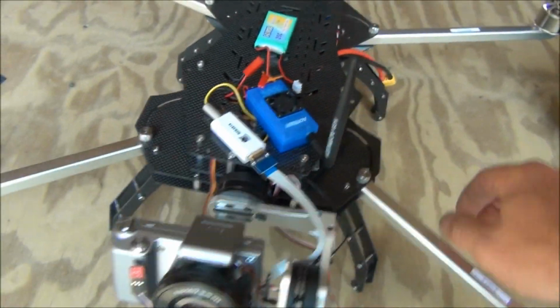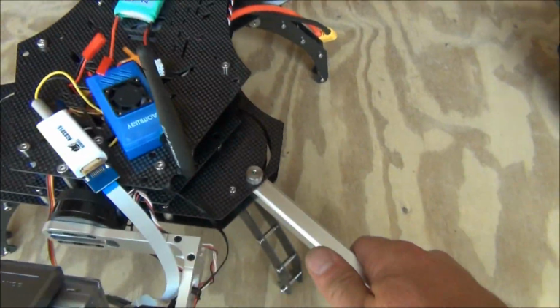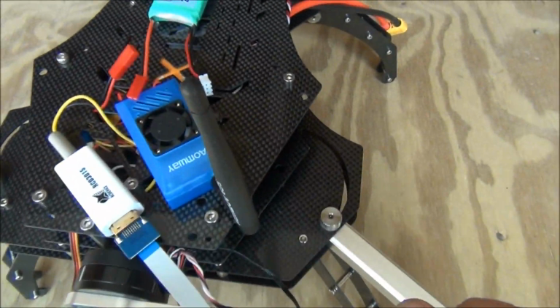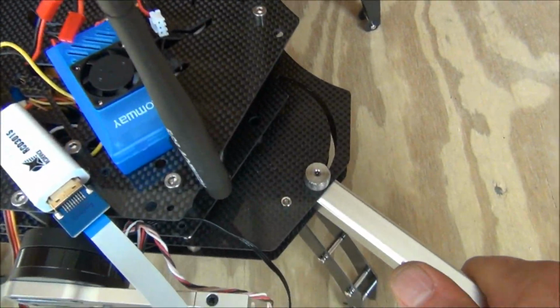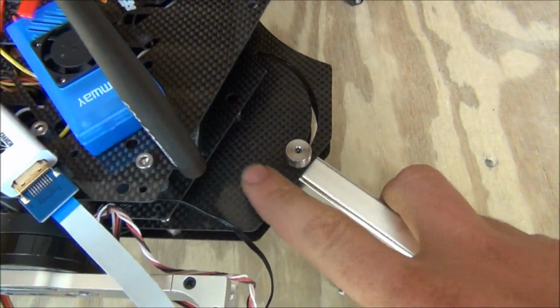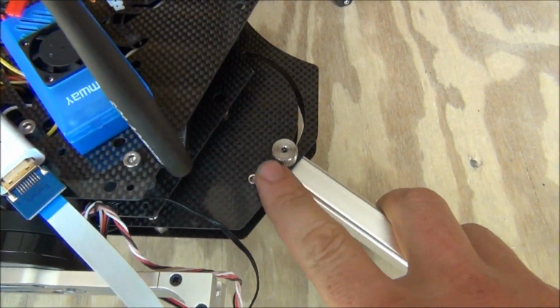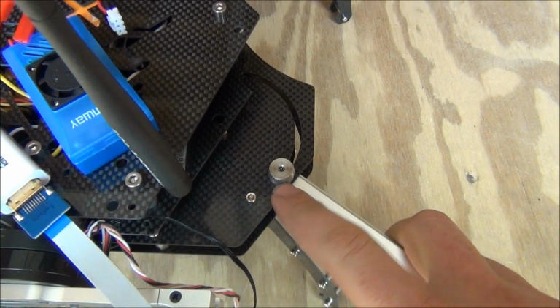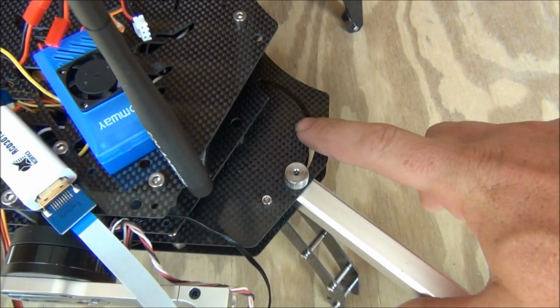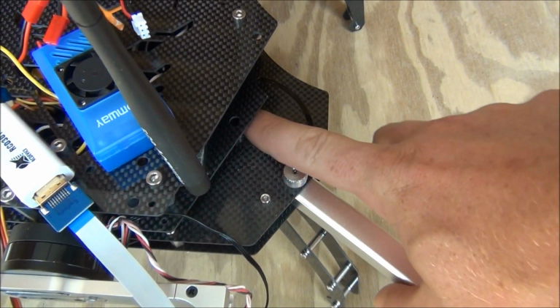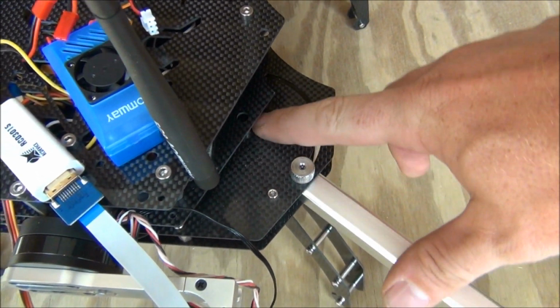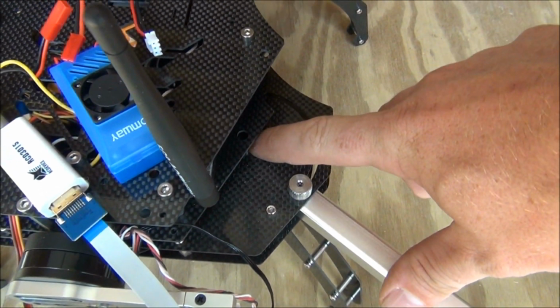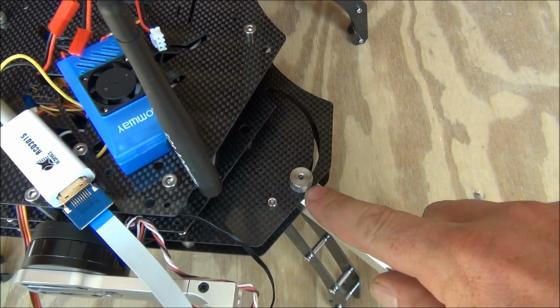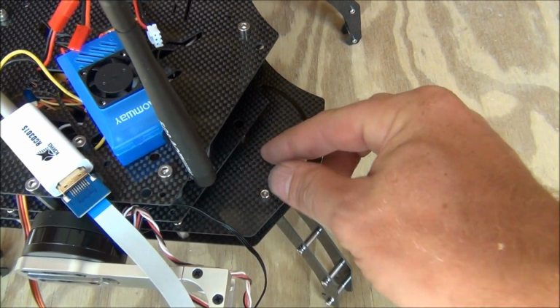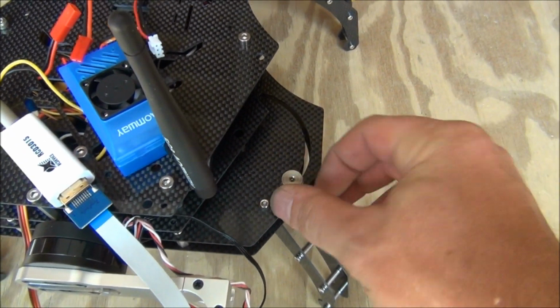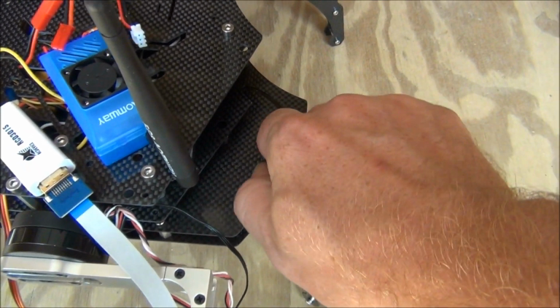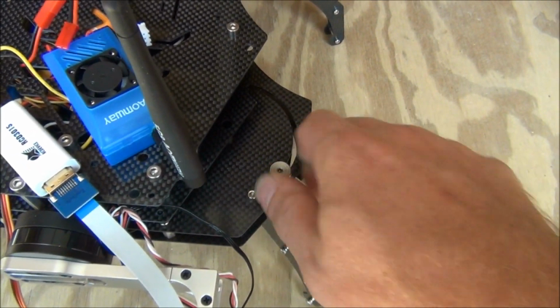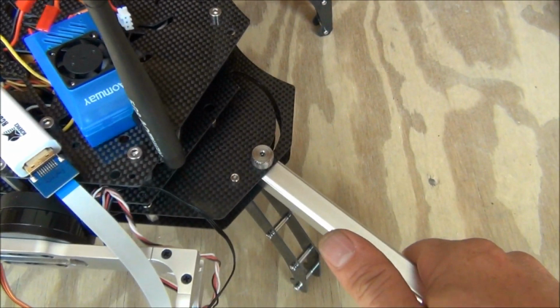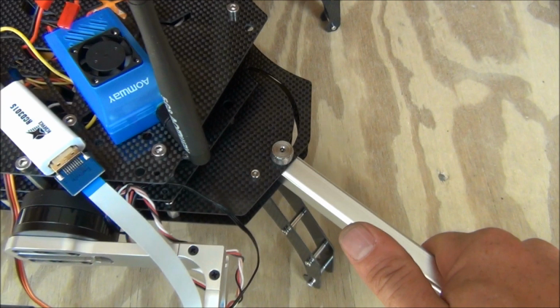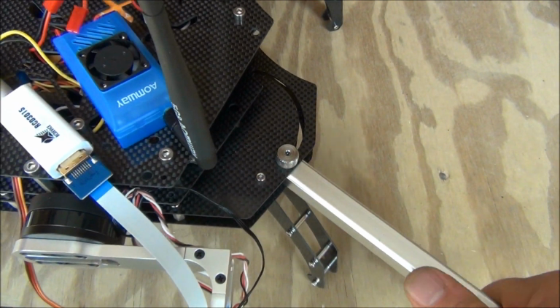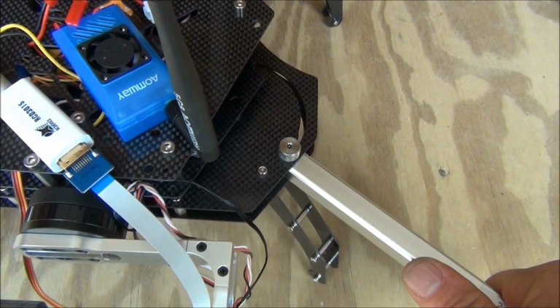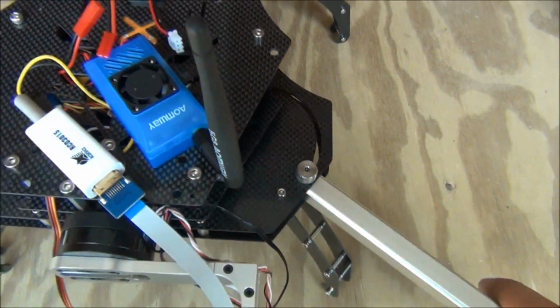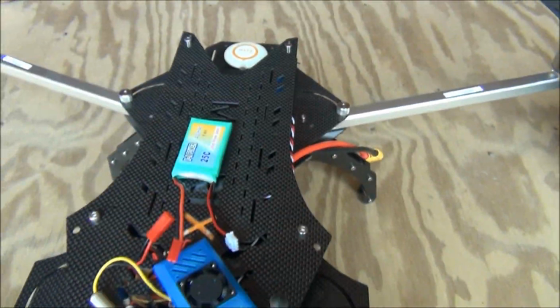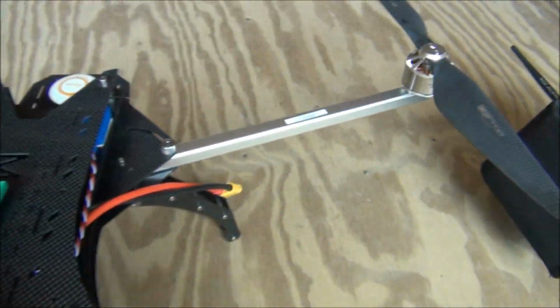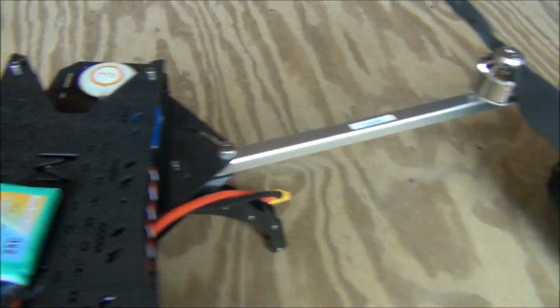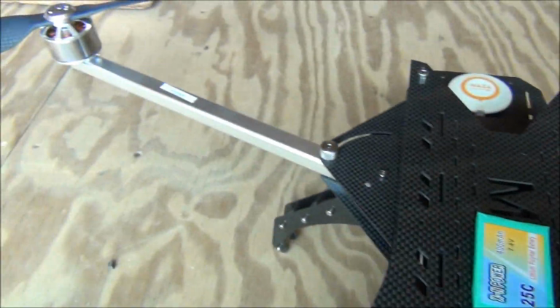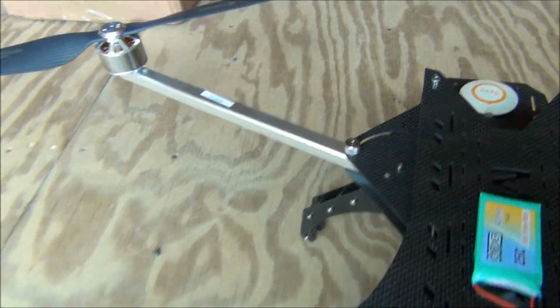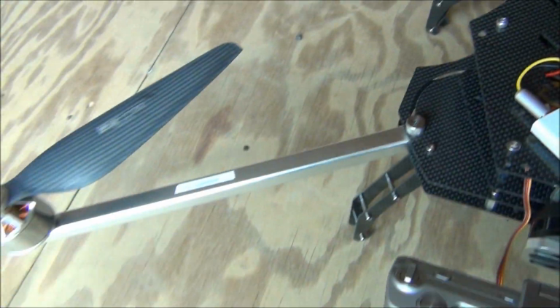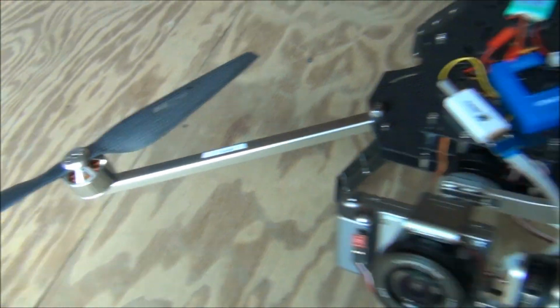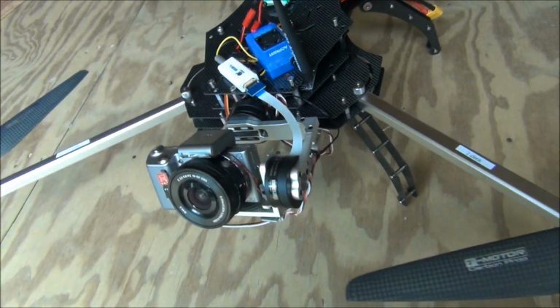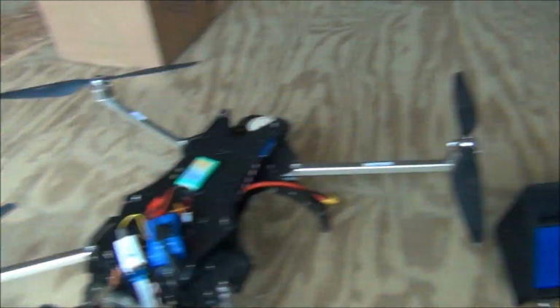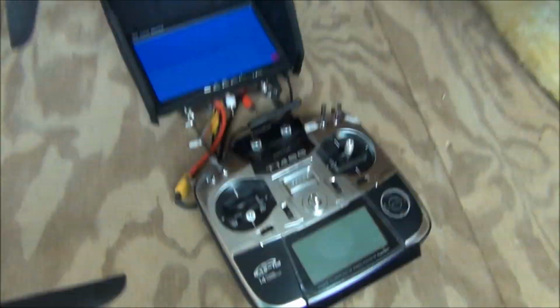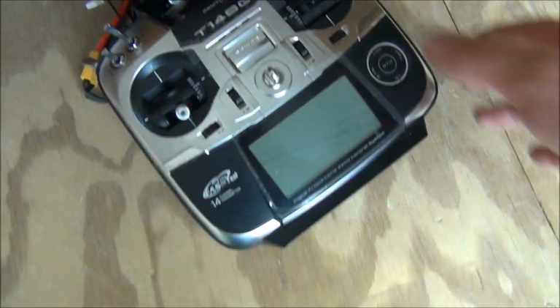The first step is we're going to make sure the arms are locked in position. We have them tightened all the way around at both the pivot point and the thumb screw. Use a wrench to tighten these arms and make sure they don't move at all.